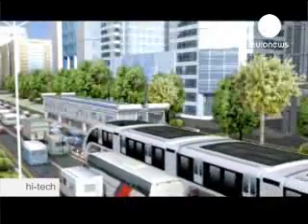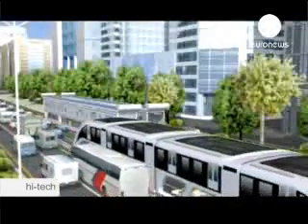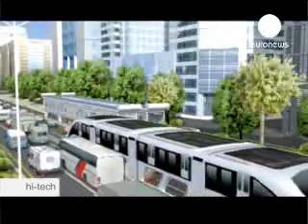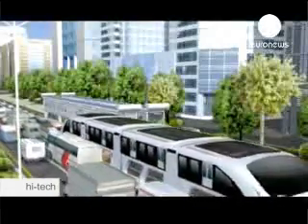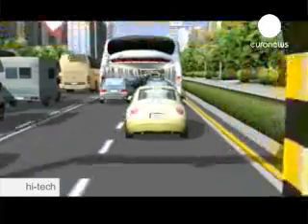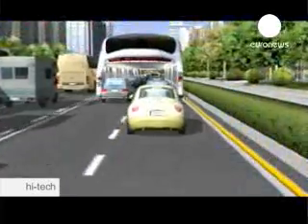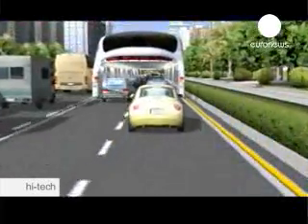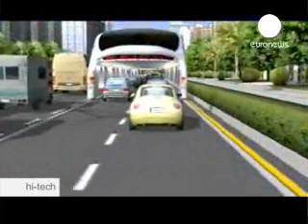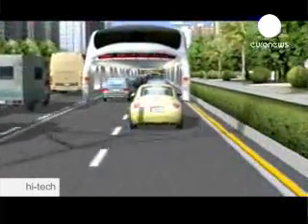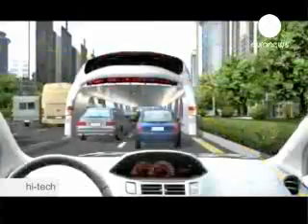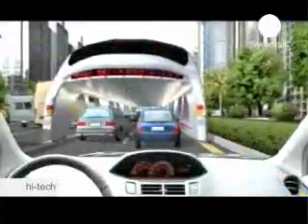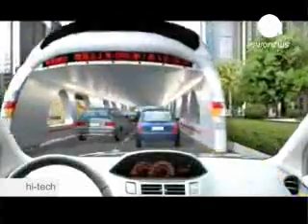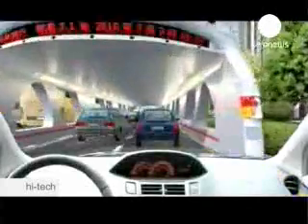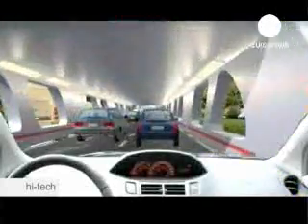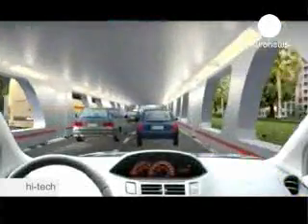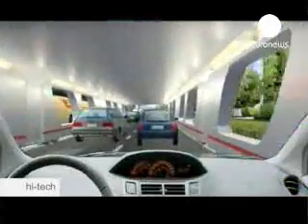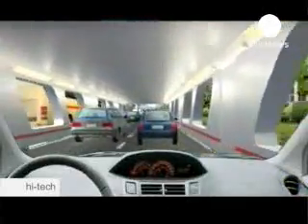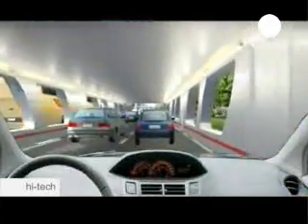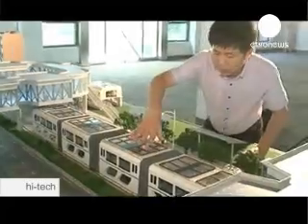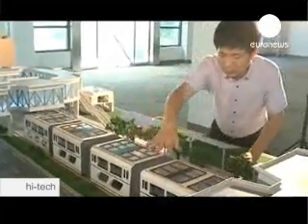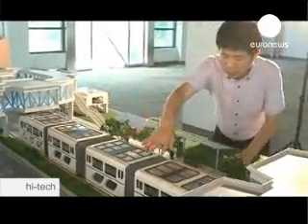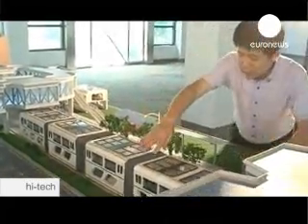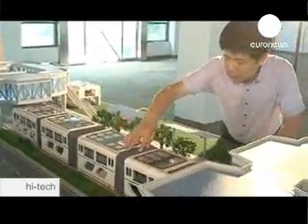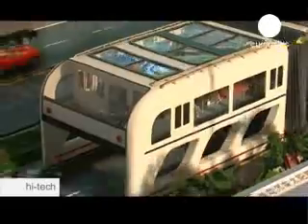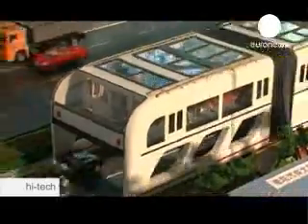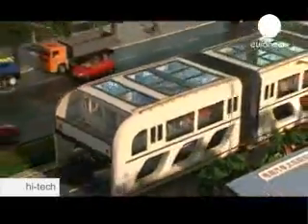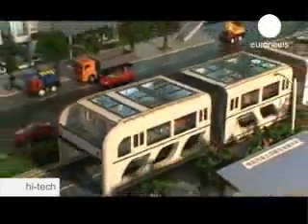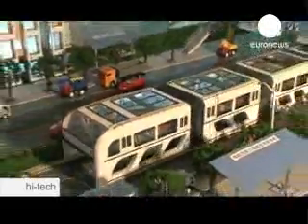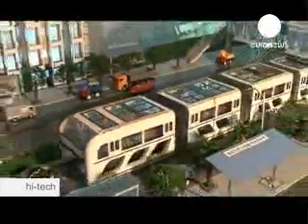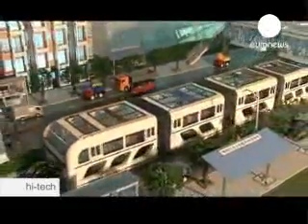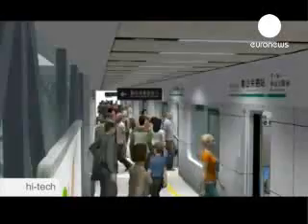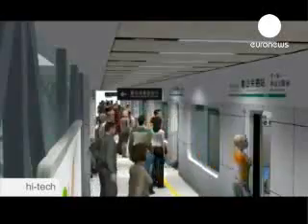The Chinese capital Beijing suffers from some of the worst traffic congestion in the world. So now, developers are working on this giant elevated bus, which runs on both electricity and solar power.